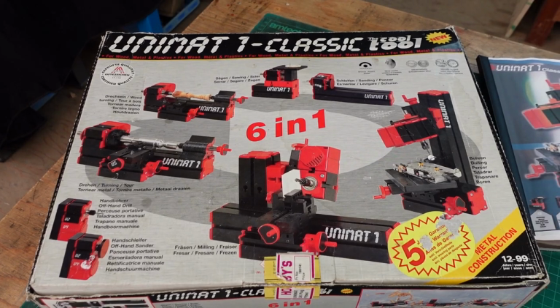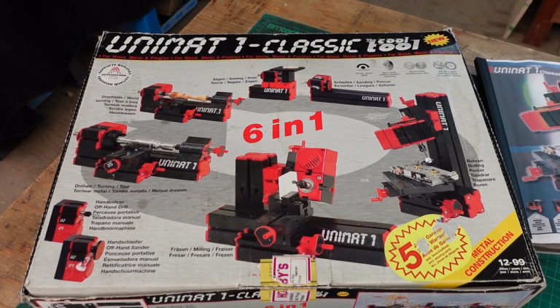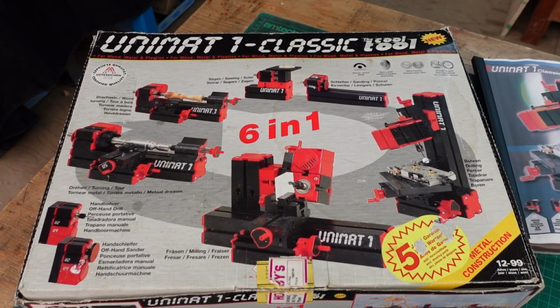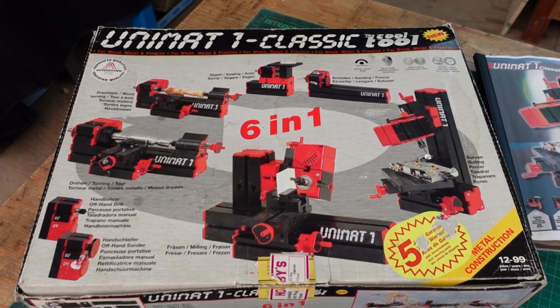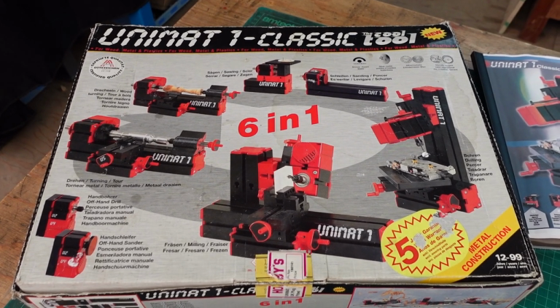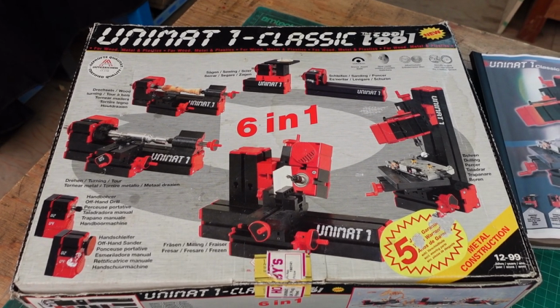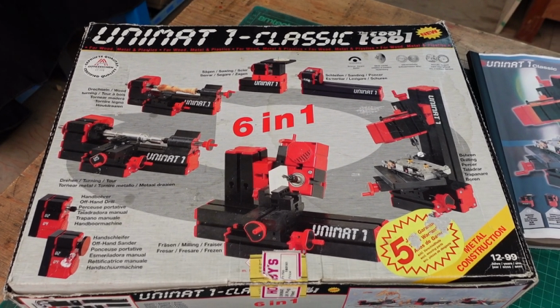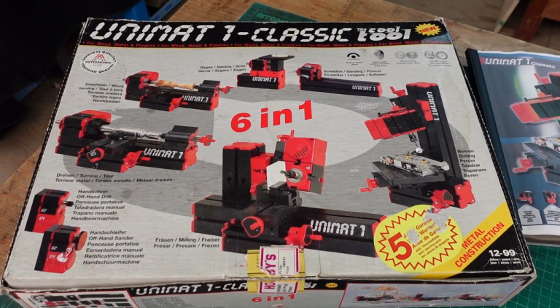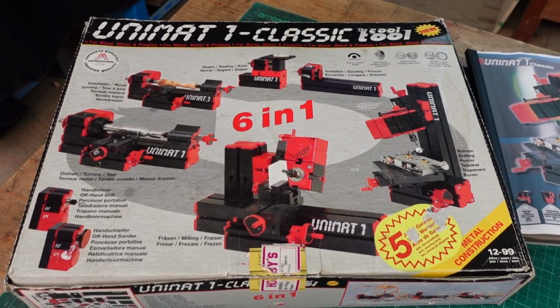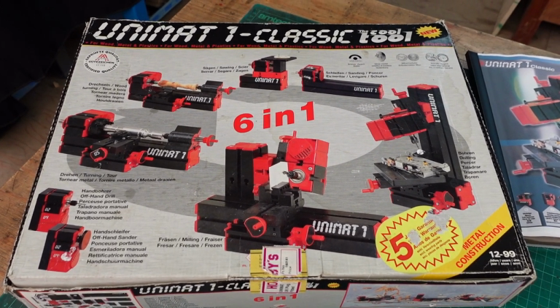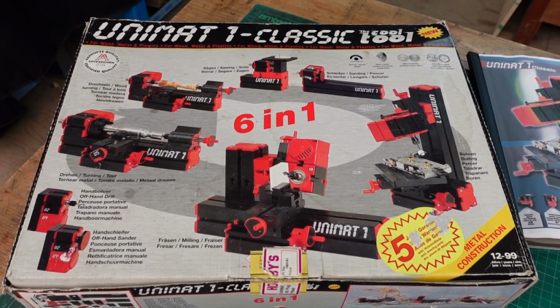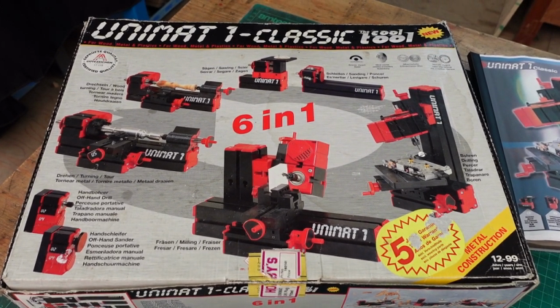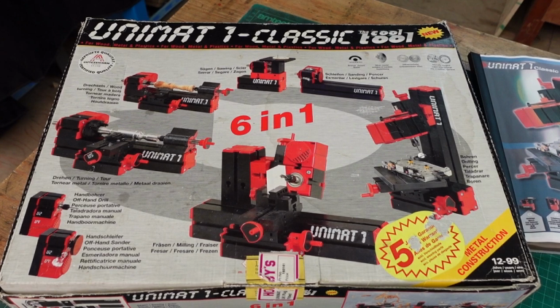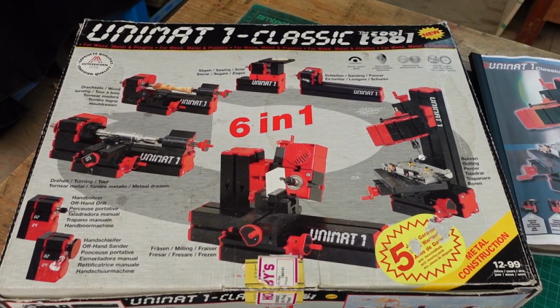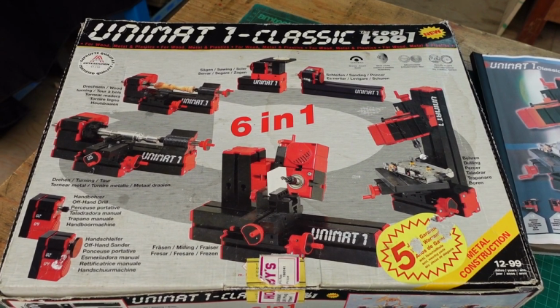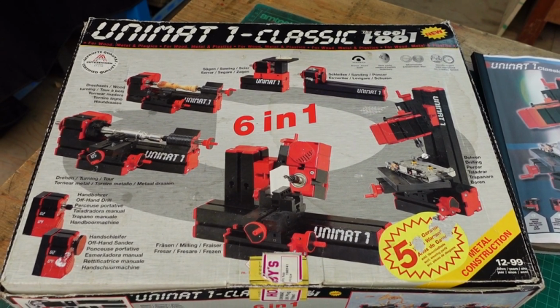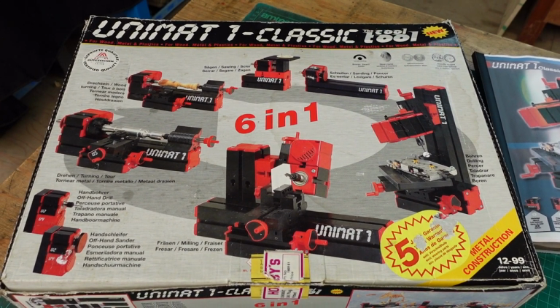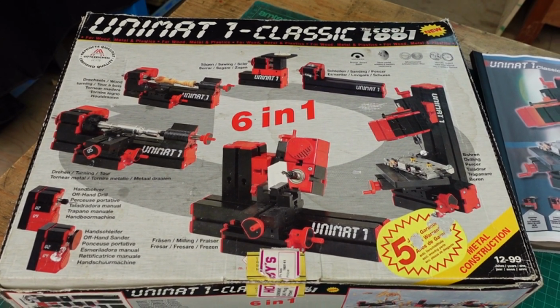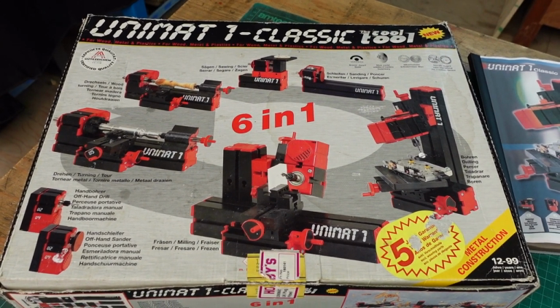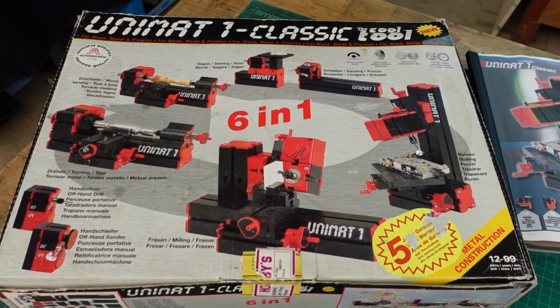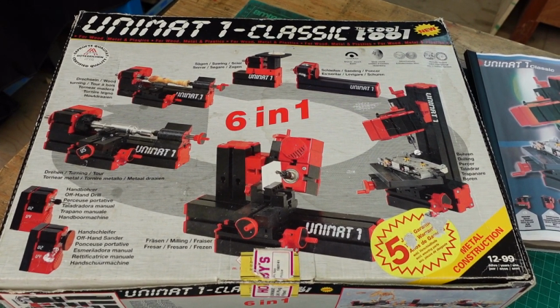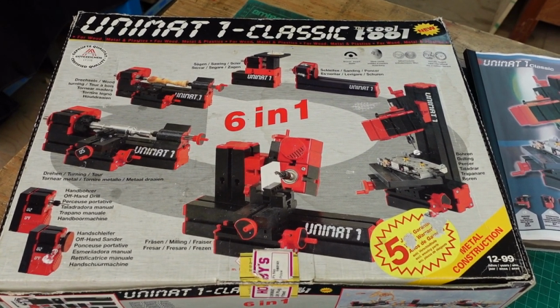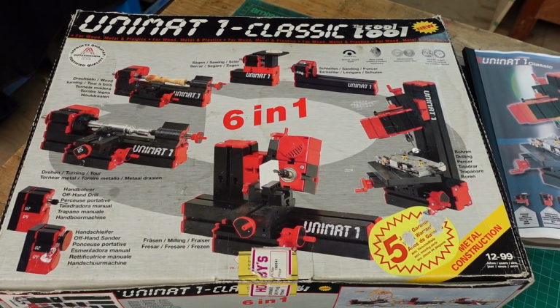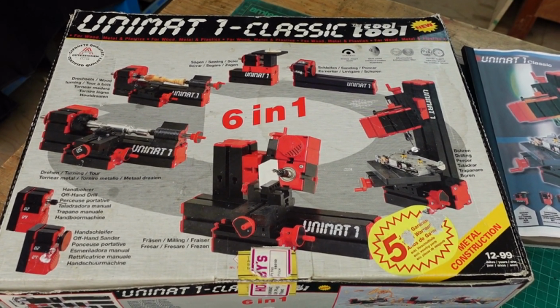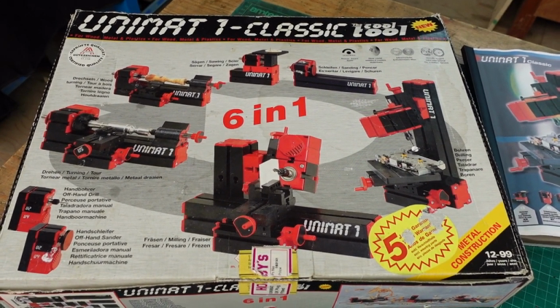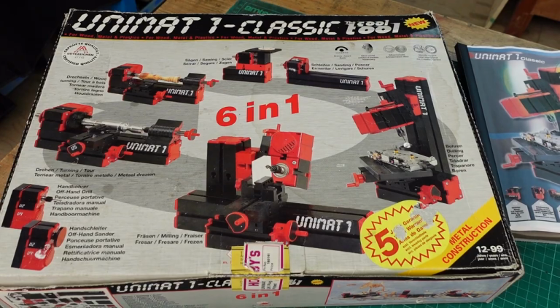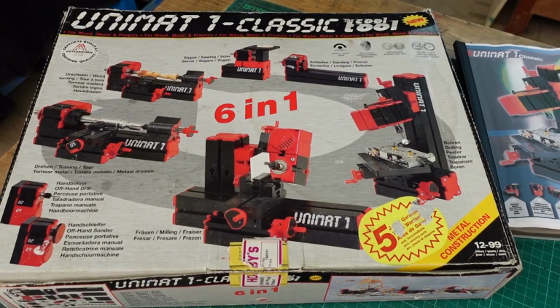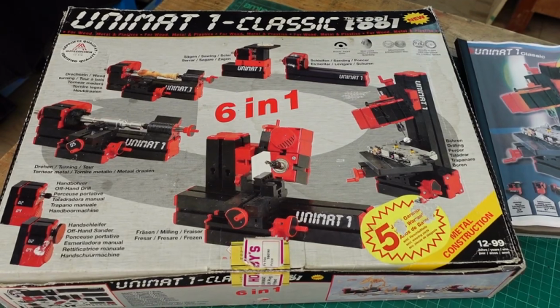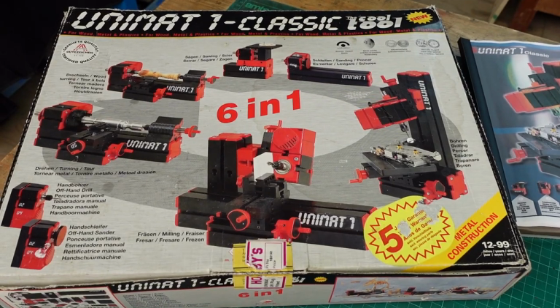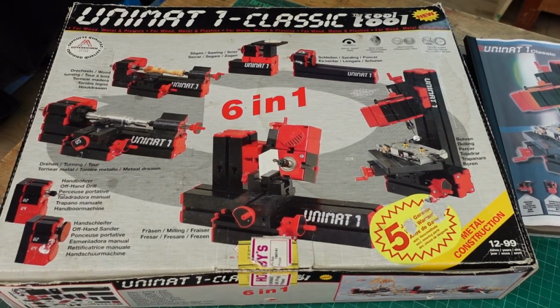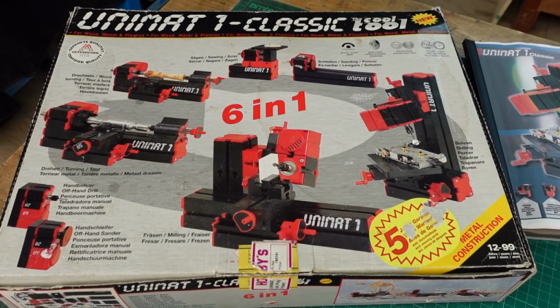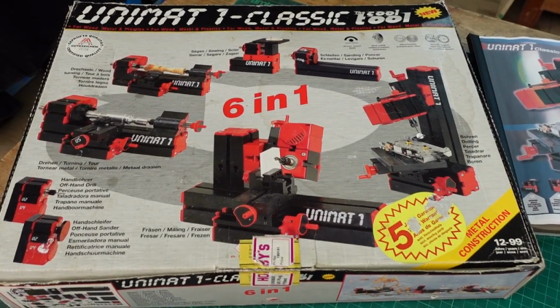Hi everyone, welcome to the Naclus Workshop. This is the introduction to a review of the Unimat One Classic machine tool.